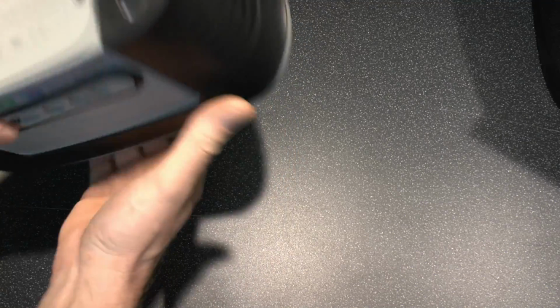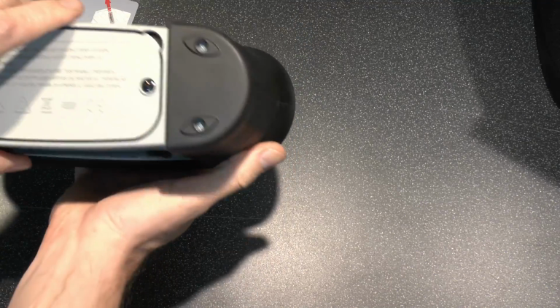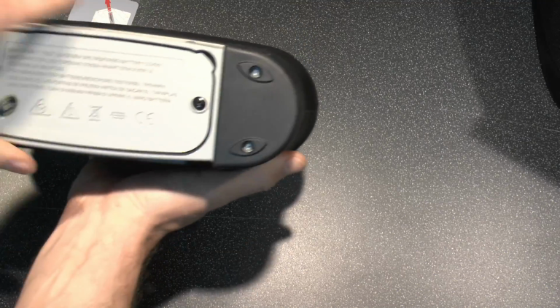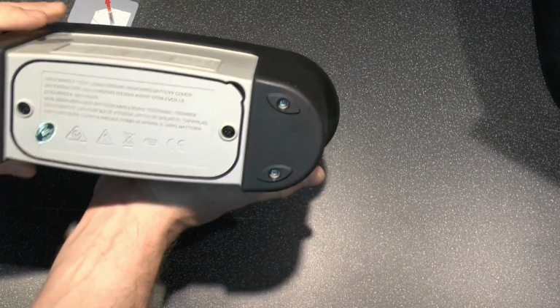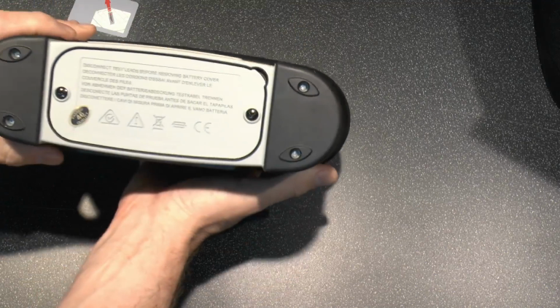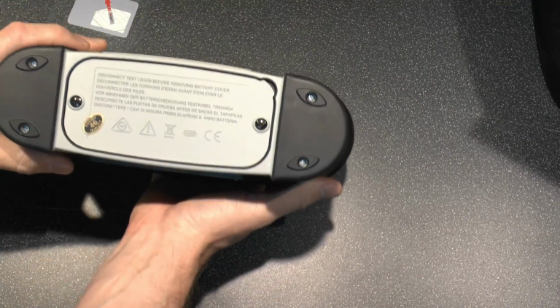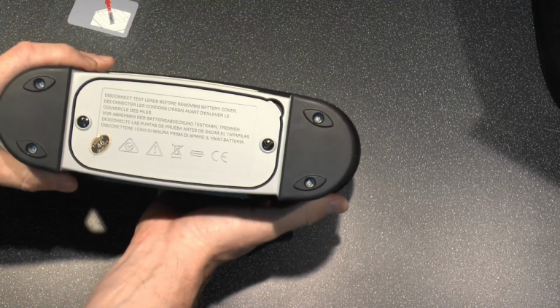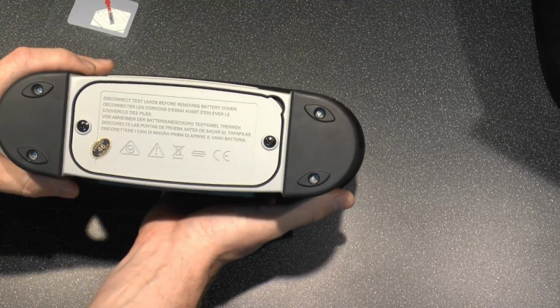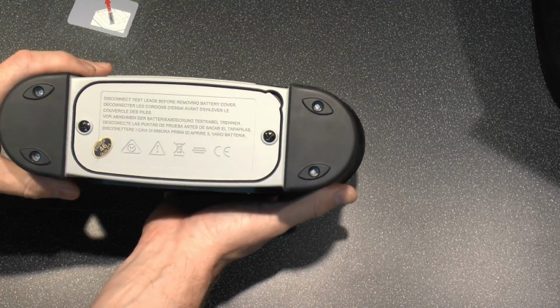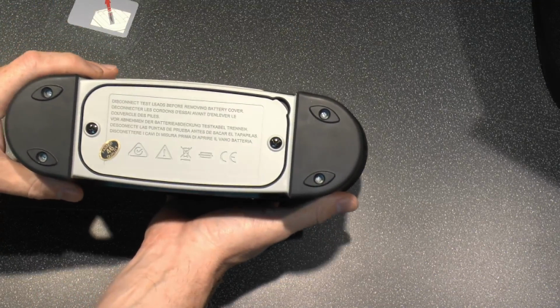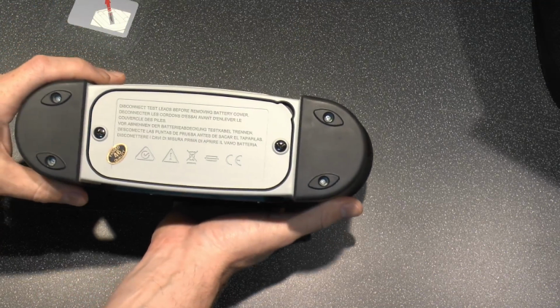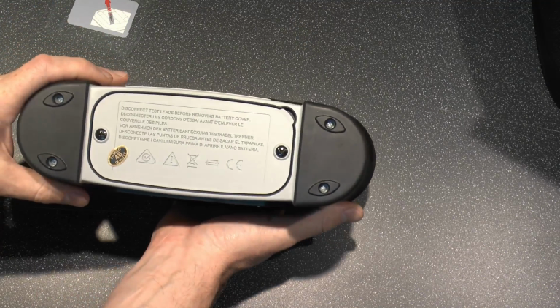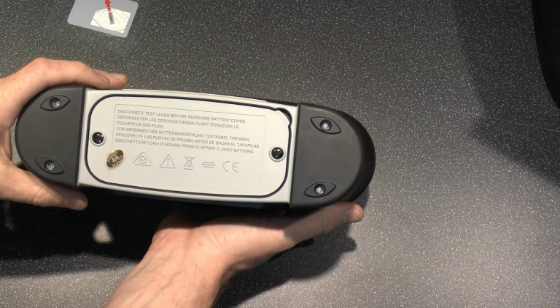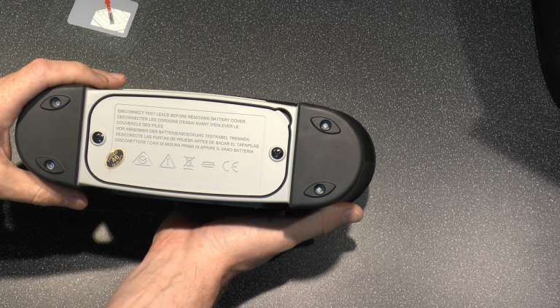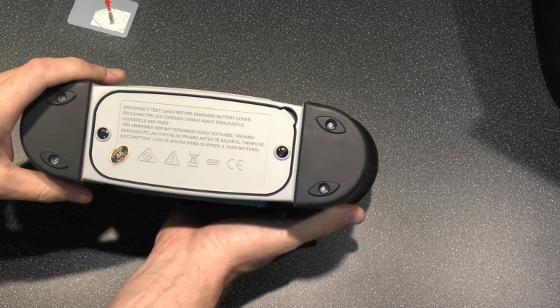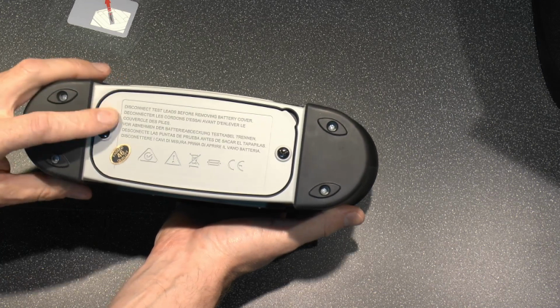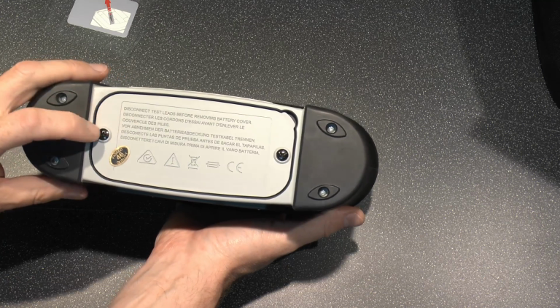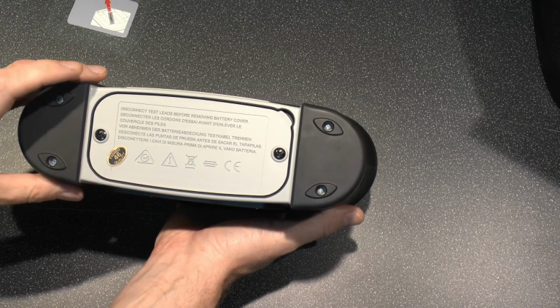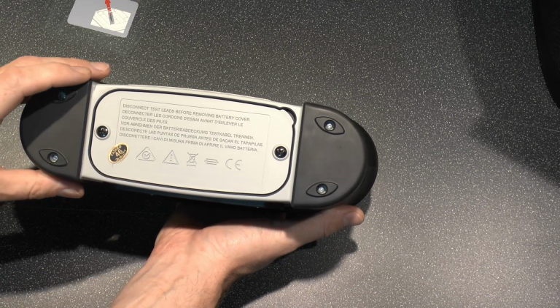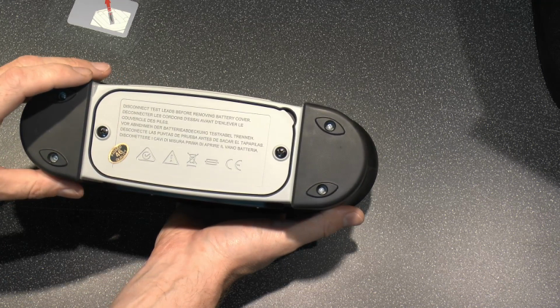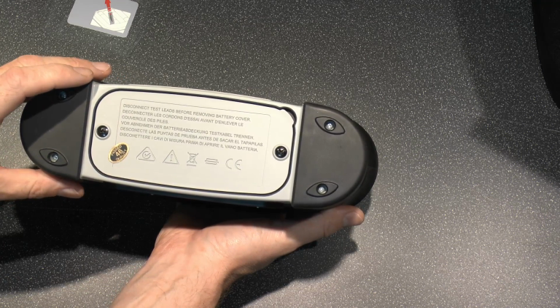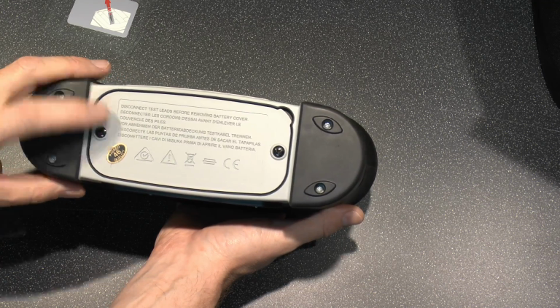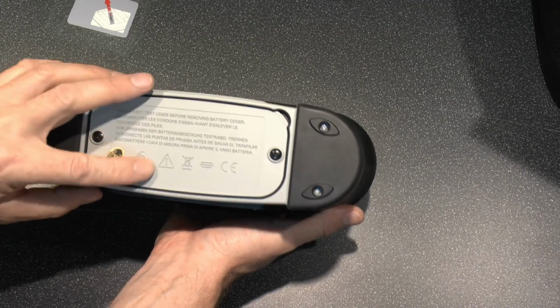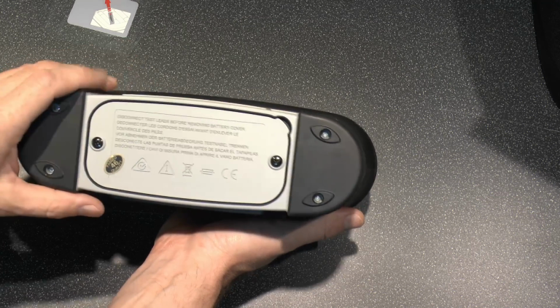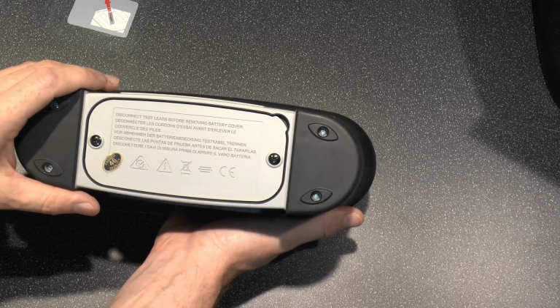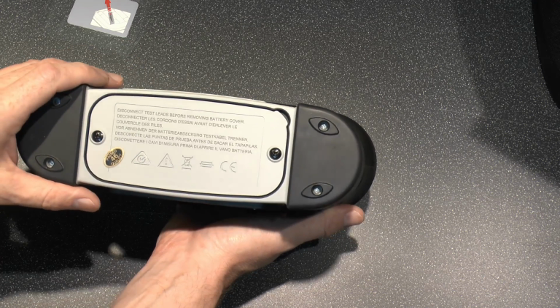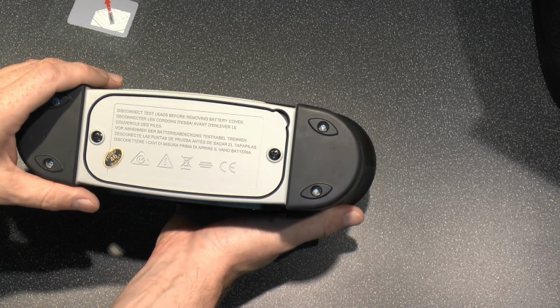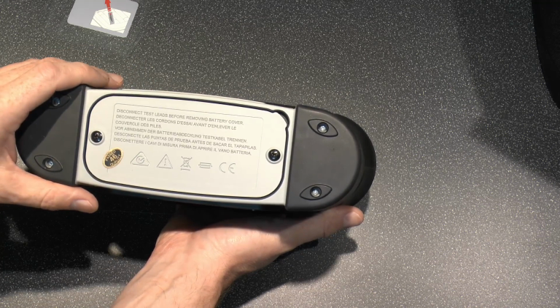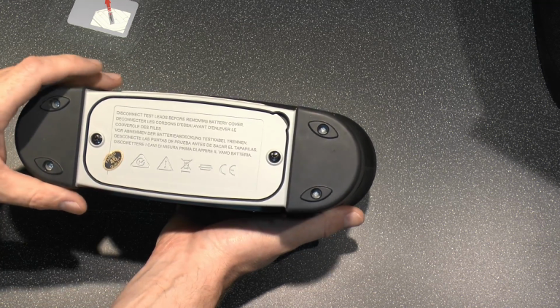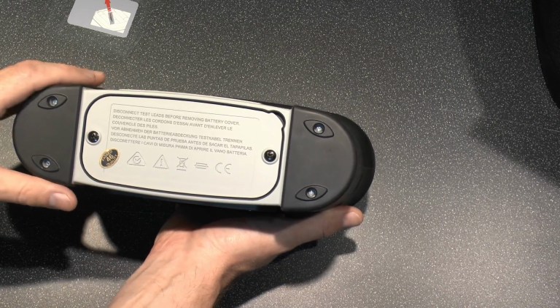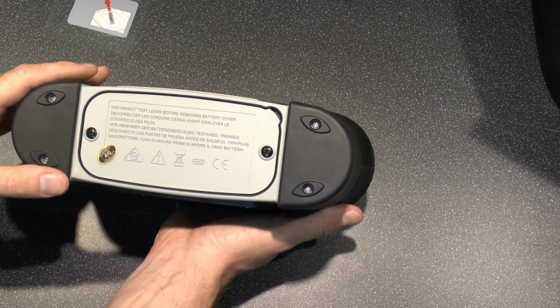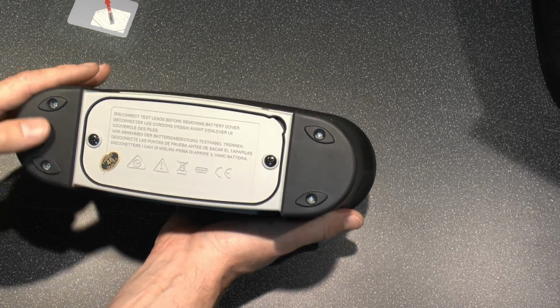On the bottom here there's a disconnect, tests for removing the battery cover, and obviously the usual sort of warning symbols and so on.